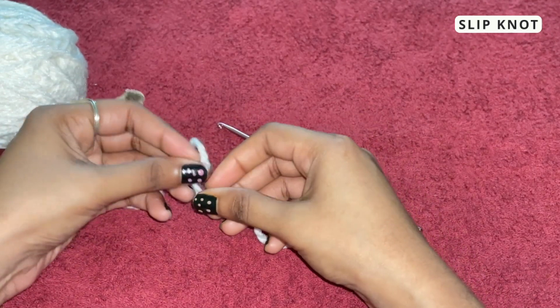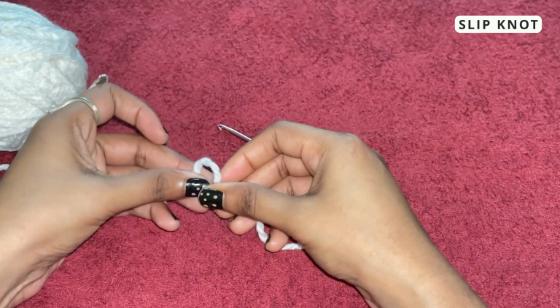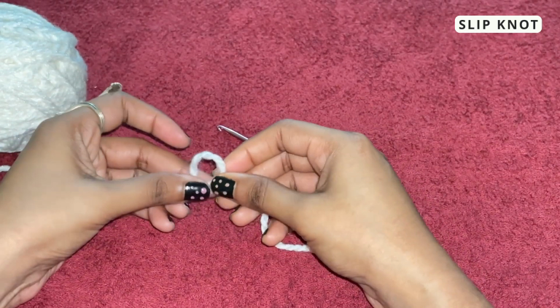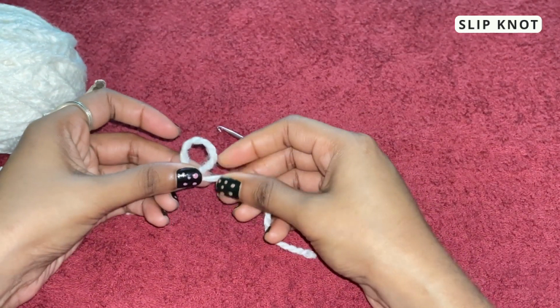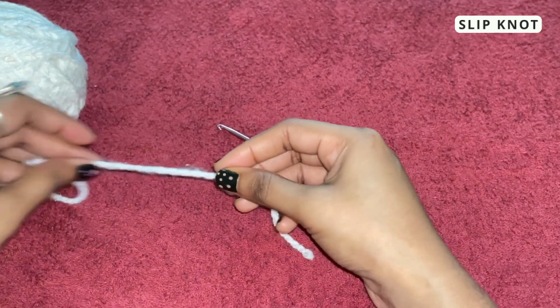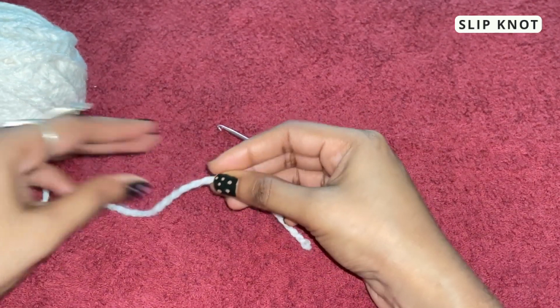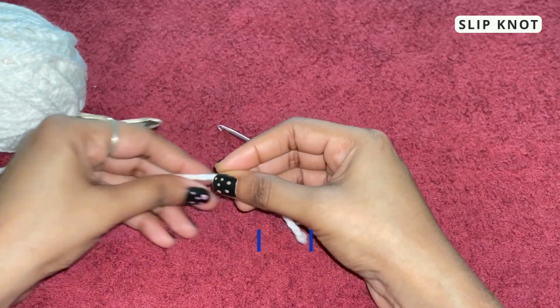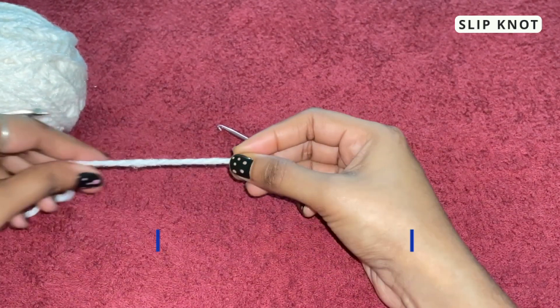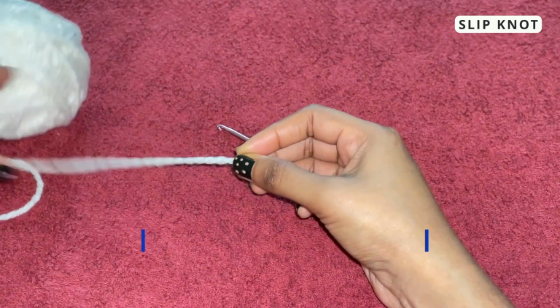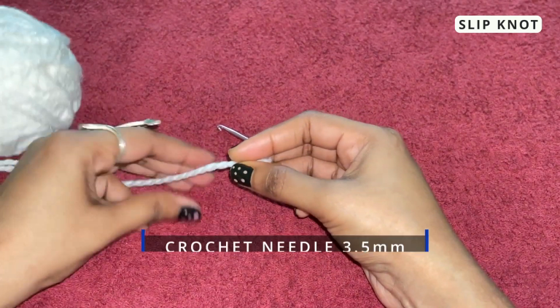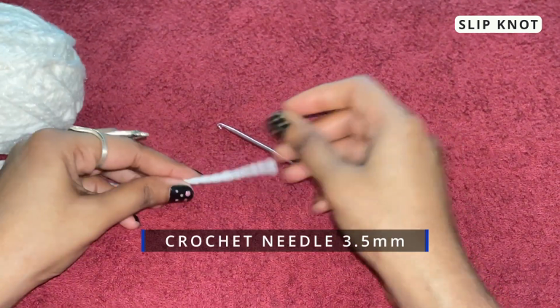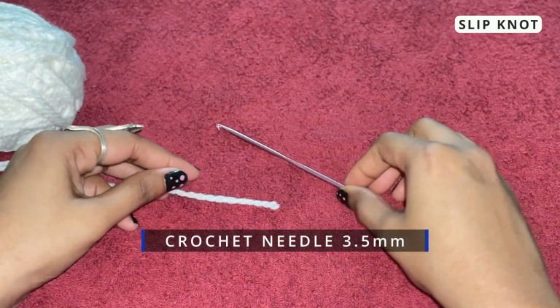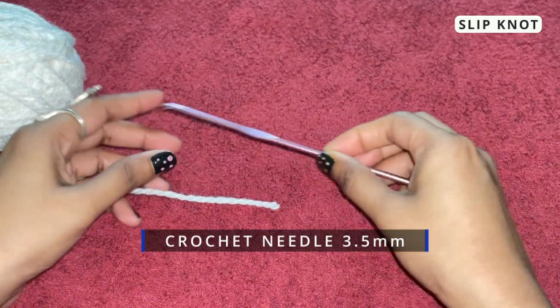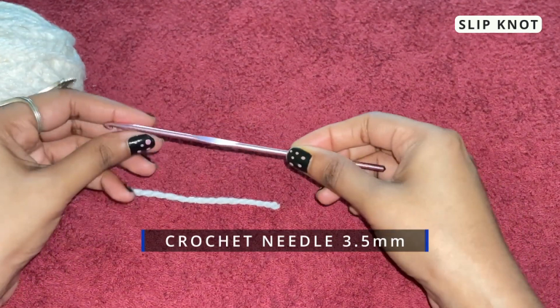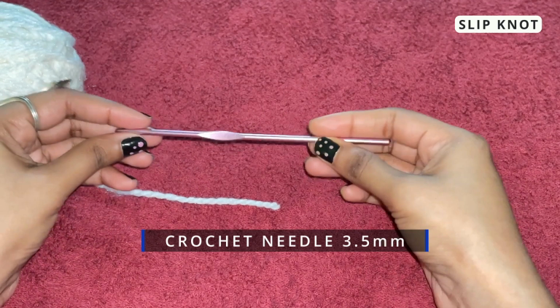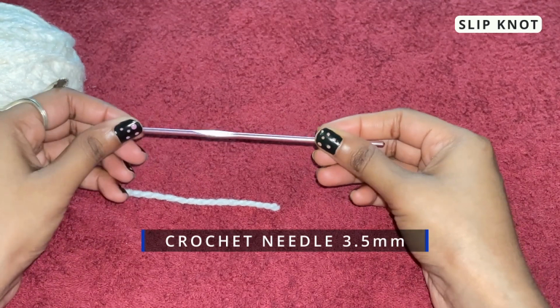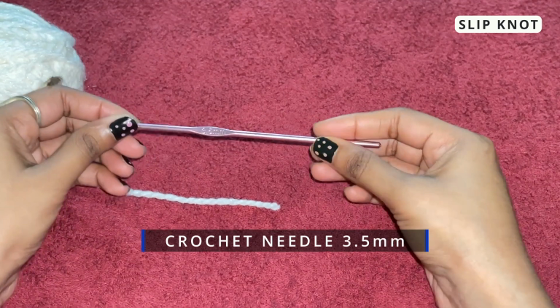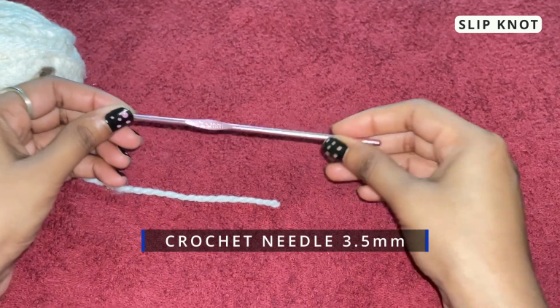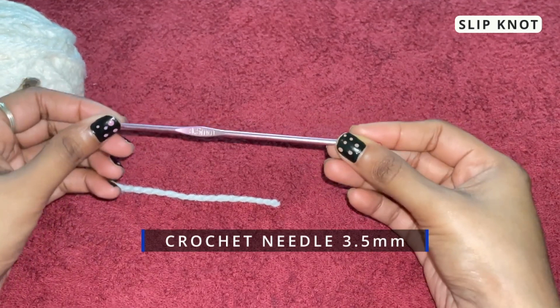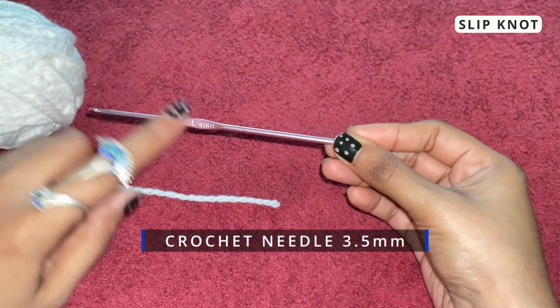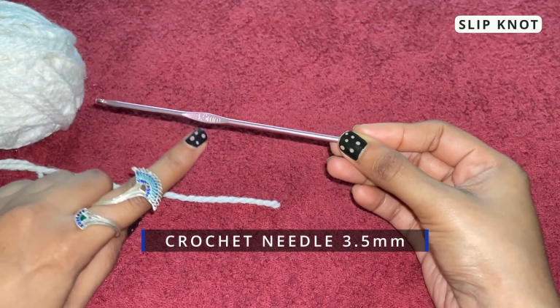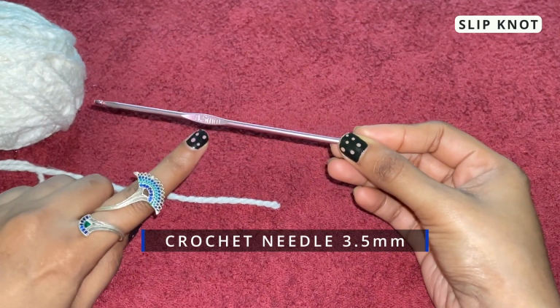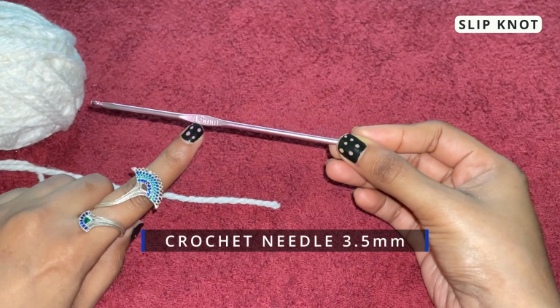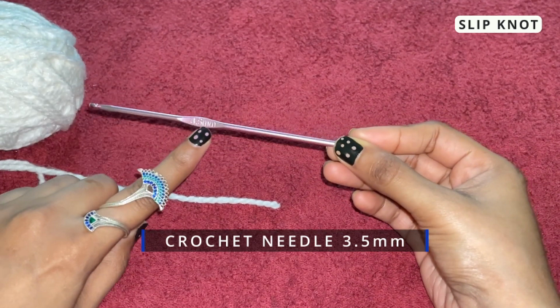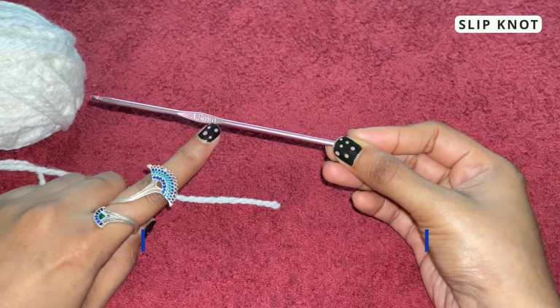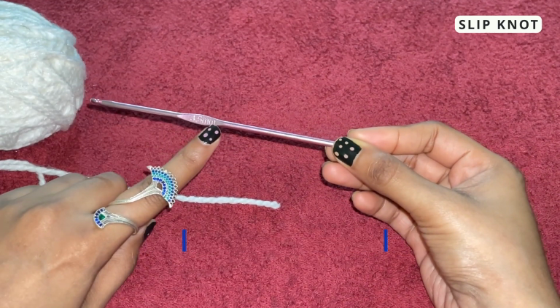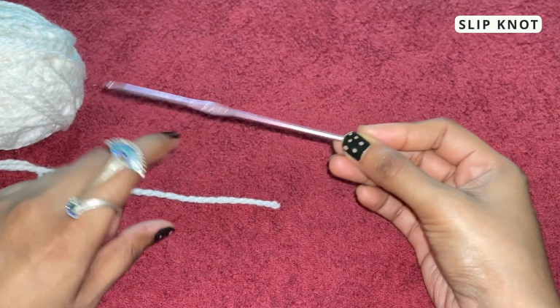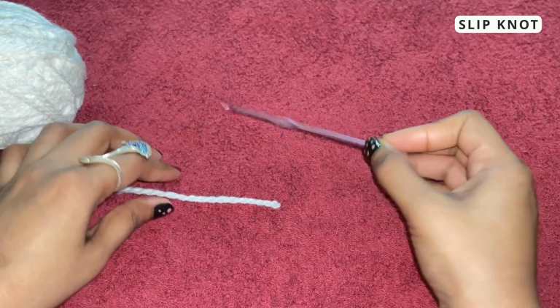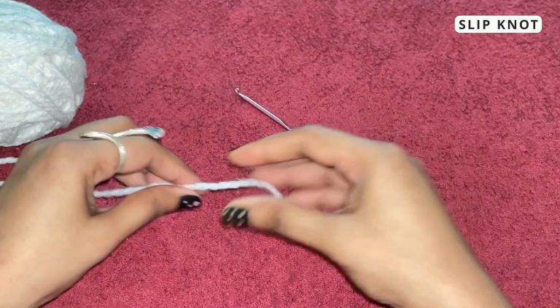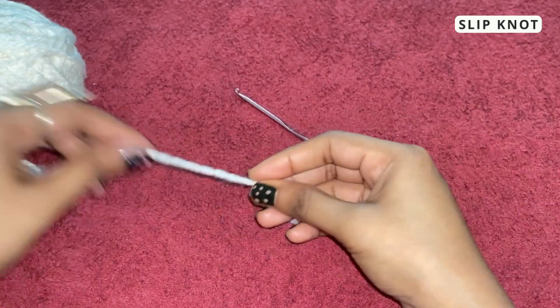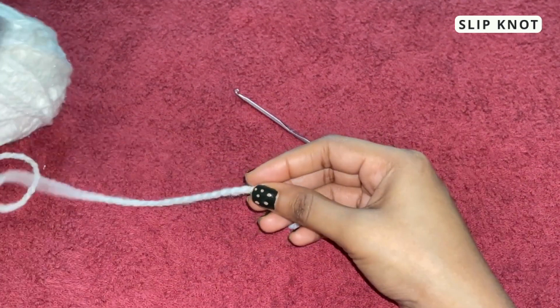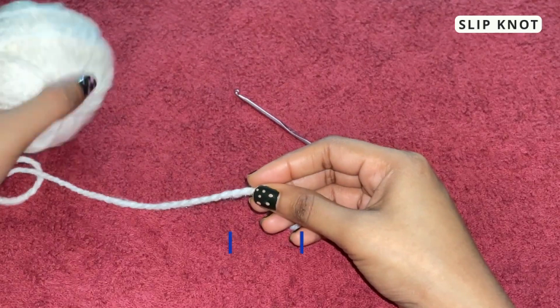To make a slip knot you will be needing a crochet needle — the one I'm using here is 3.5mm — and you'll be needing some yarn.